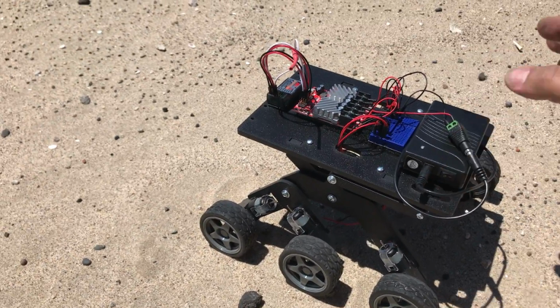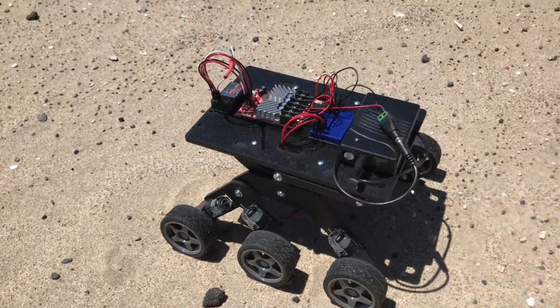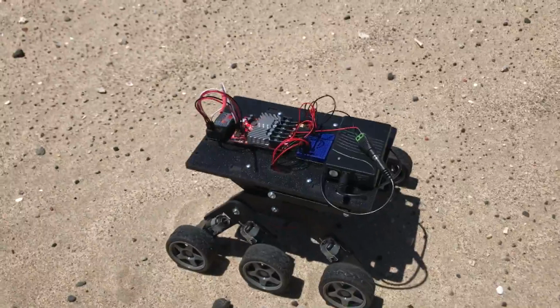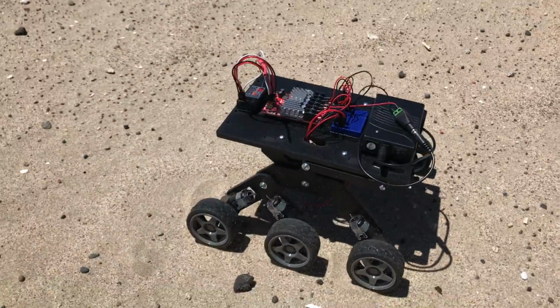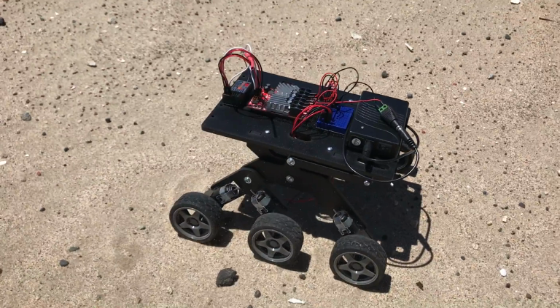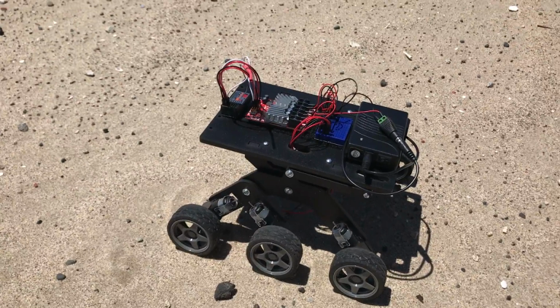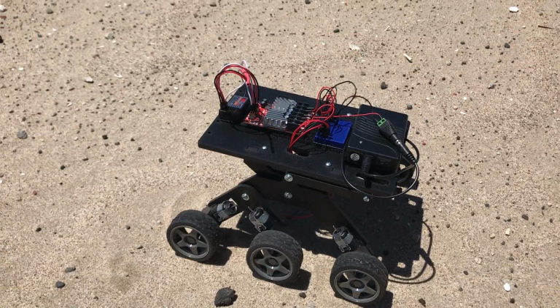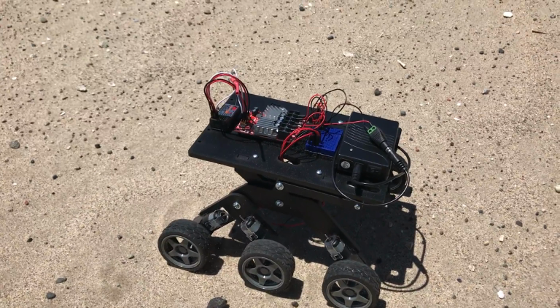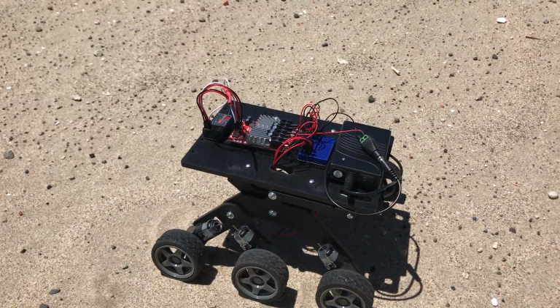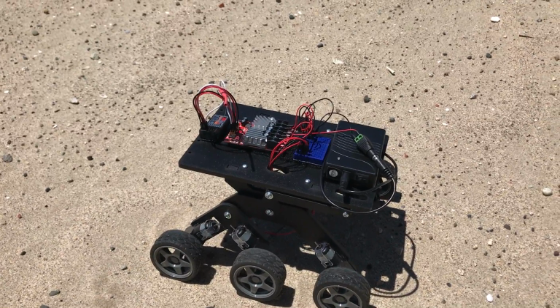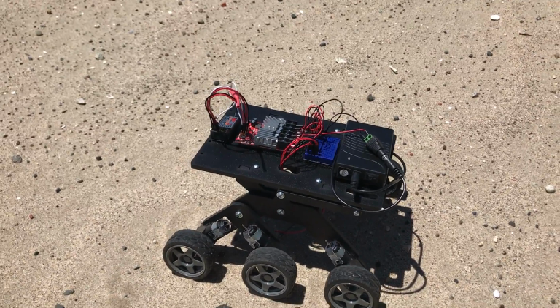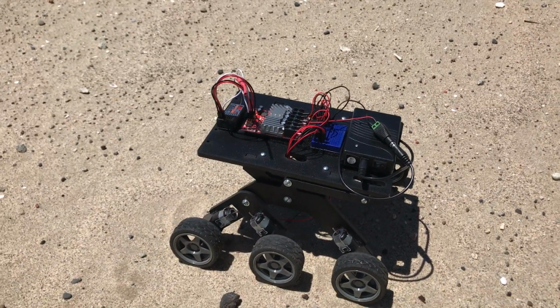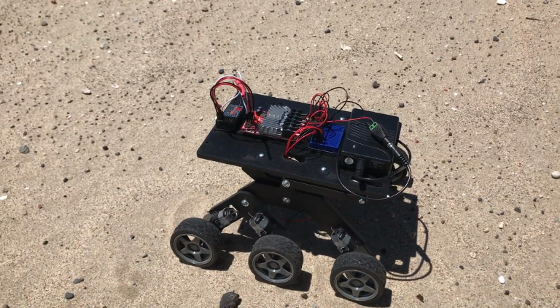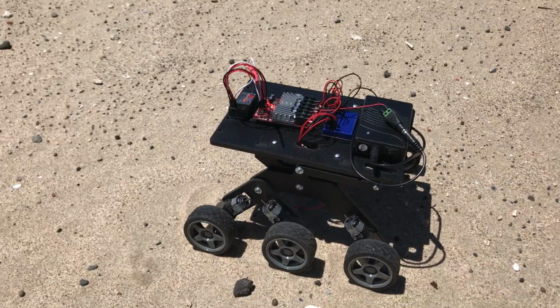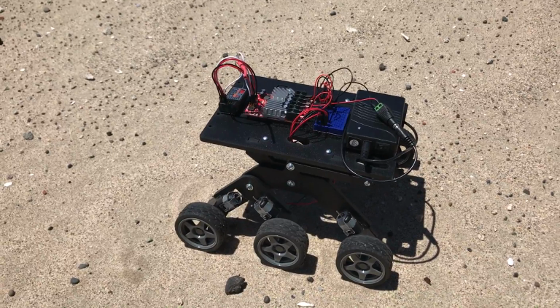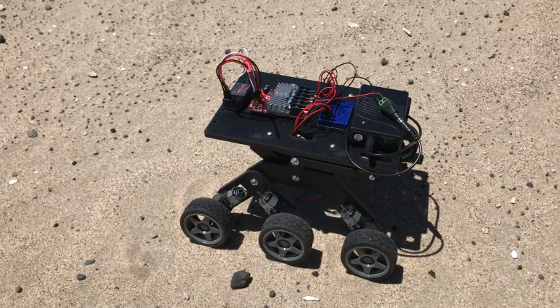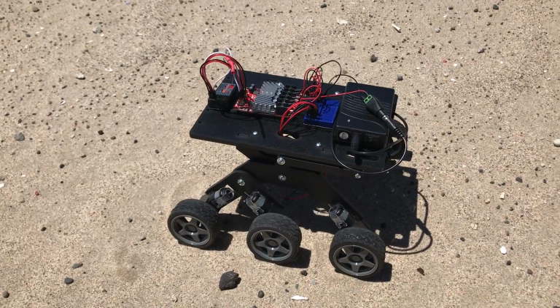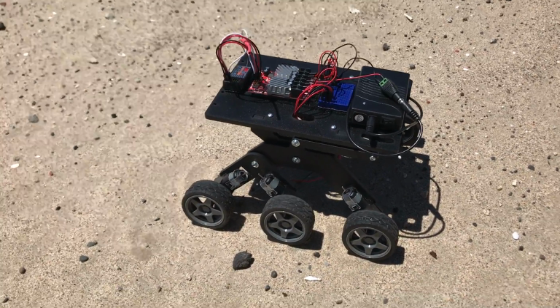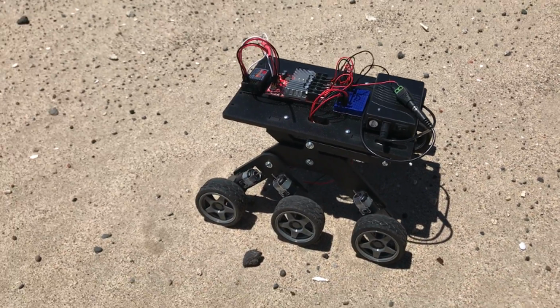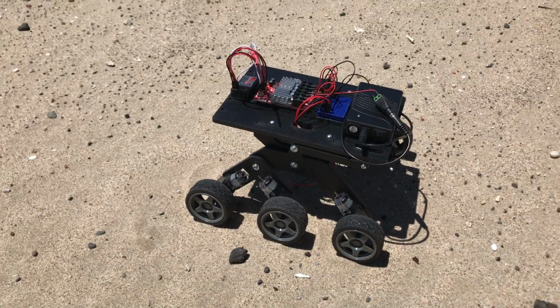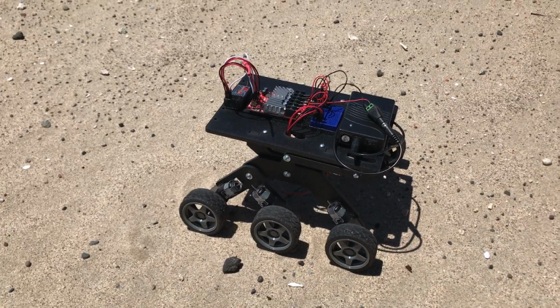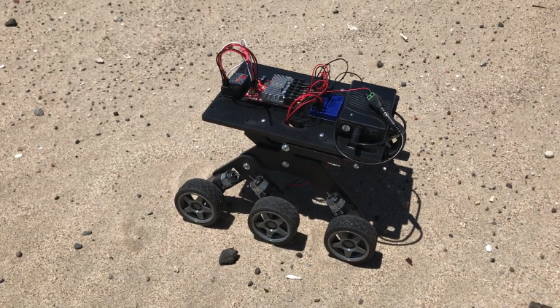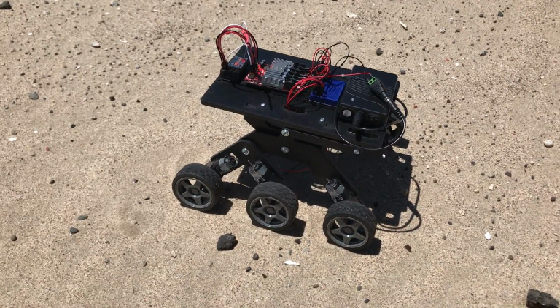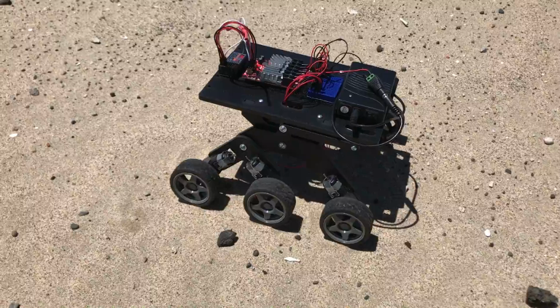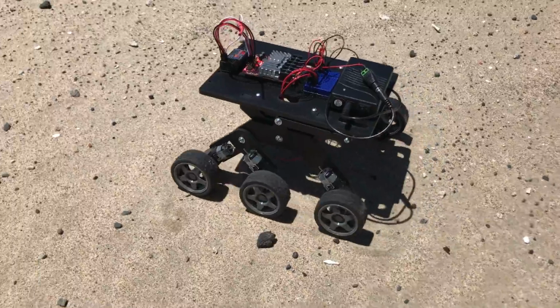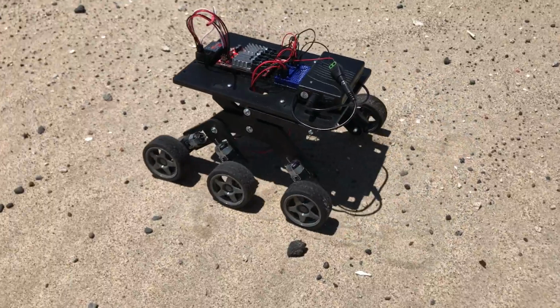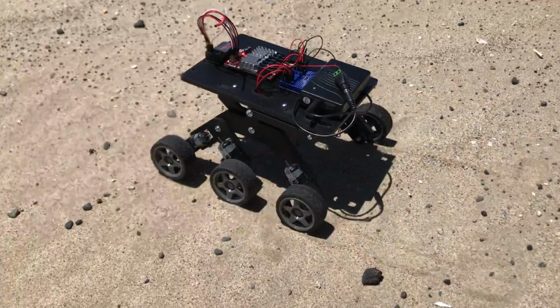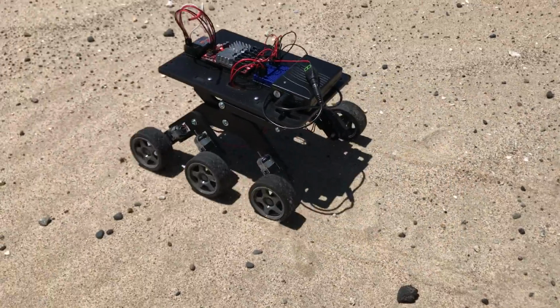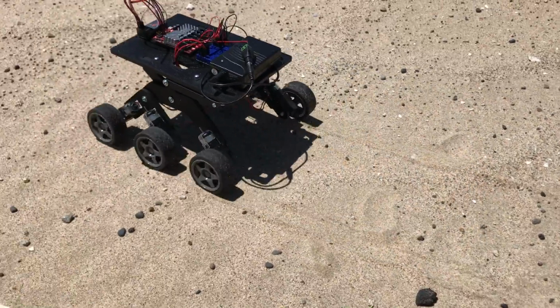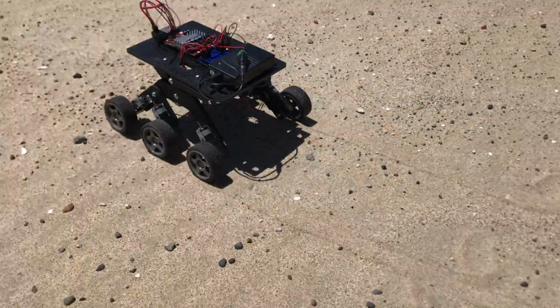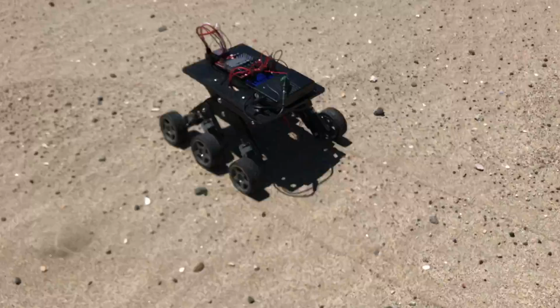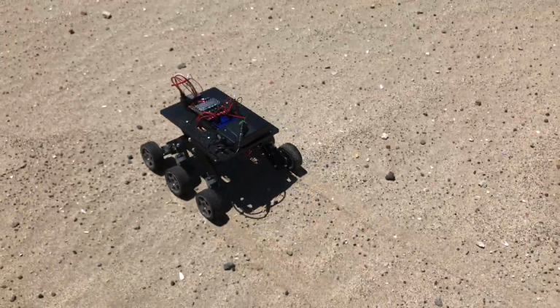Let's turn this on. Let's see. There we go. Wow, it's actually working.